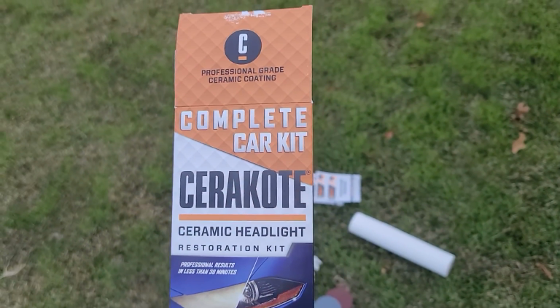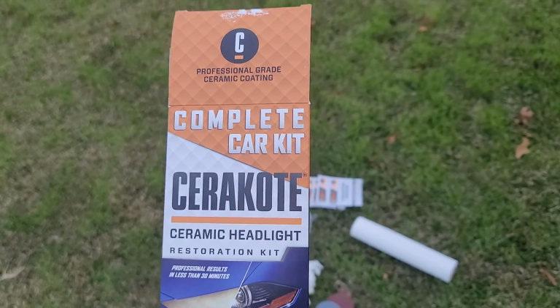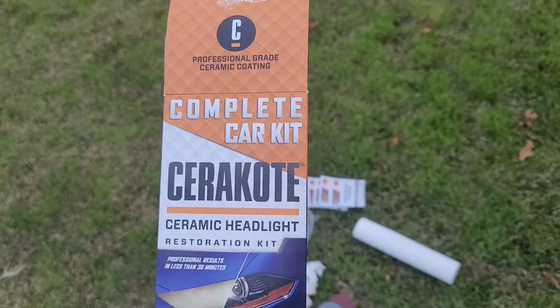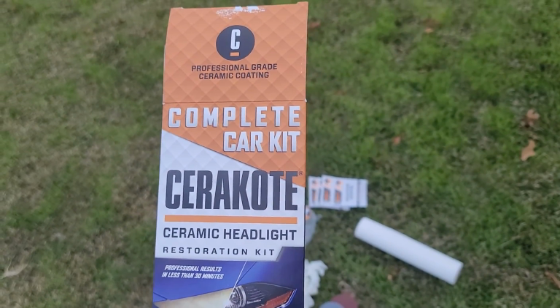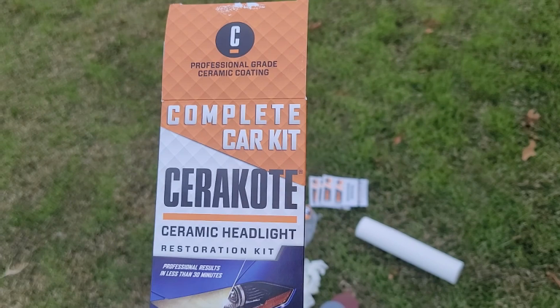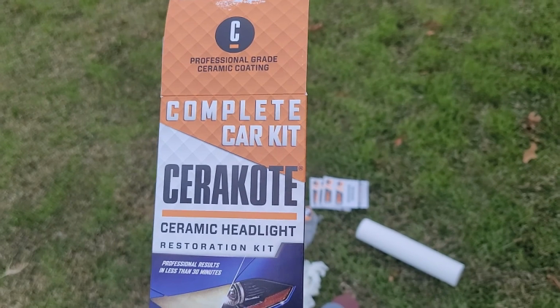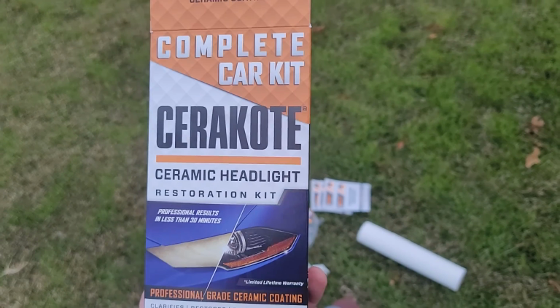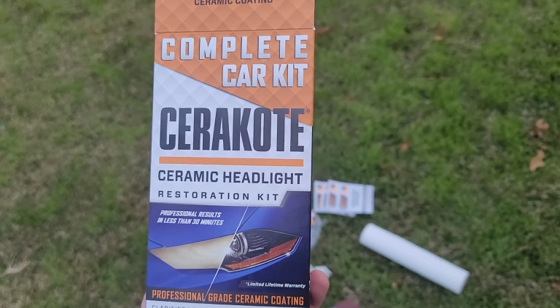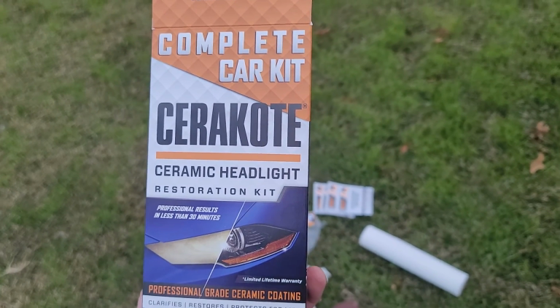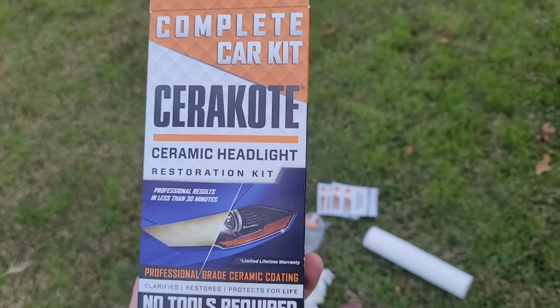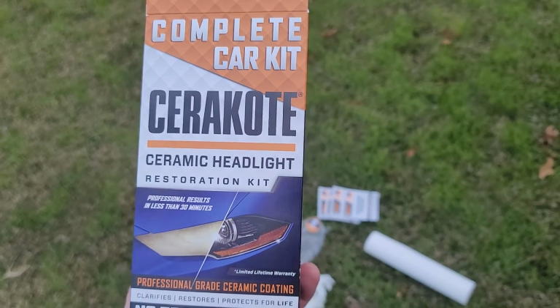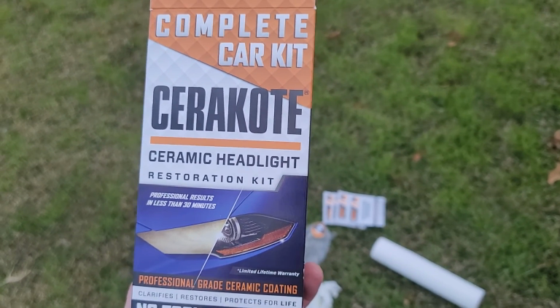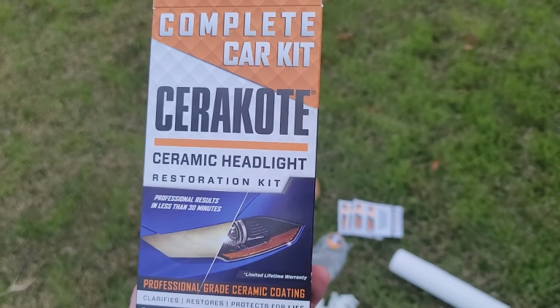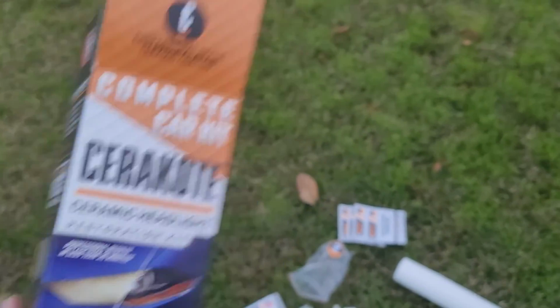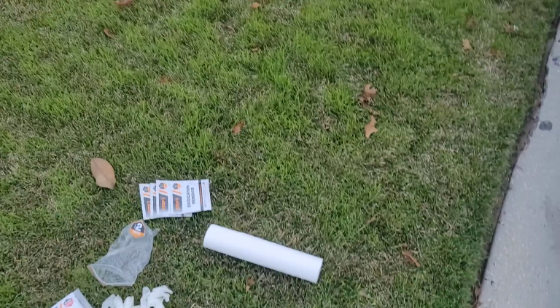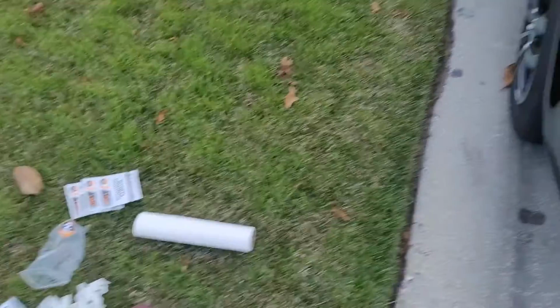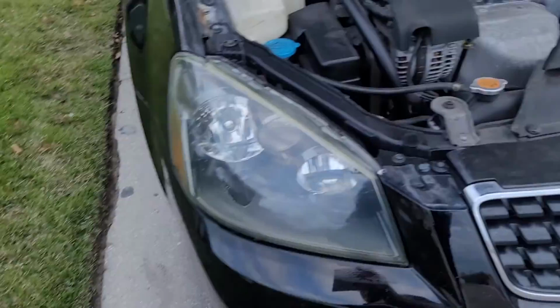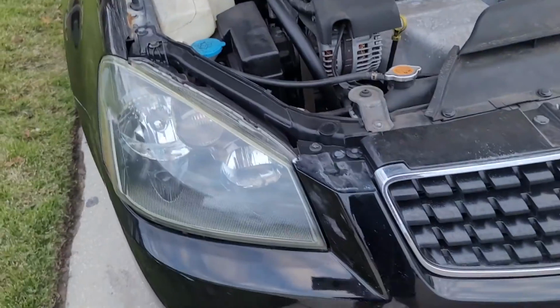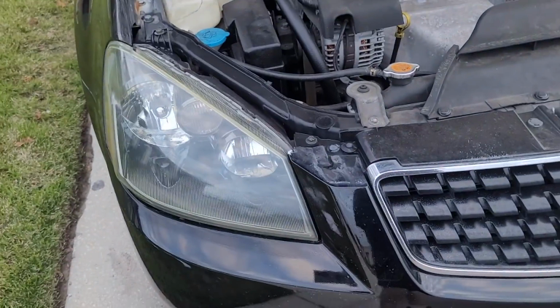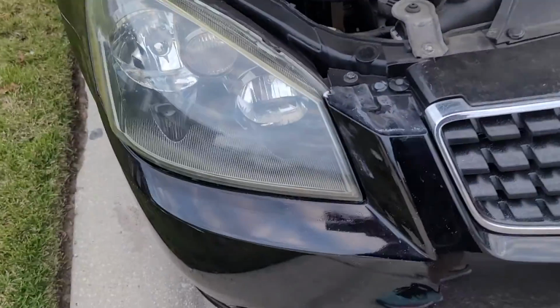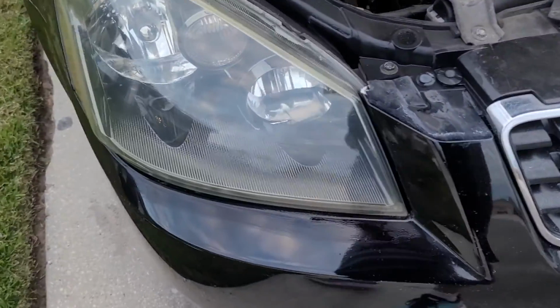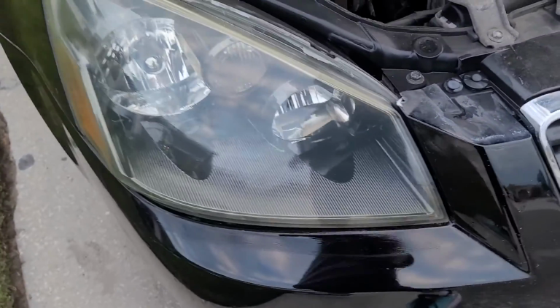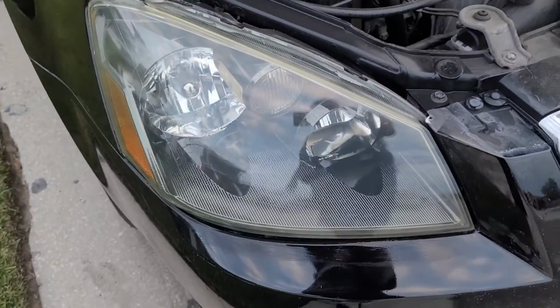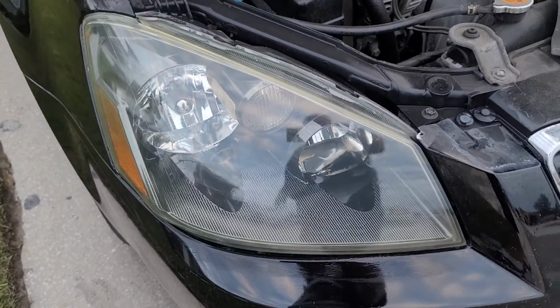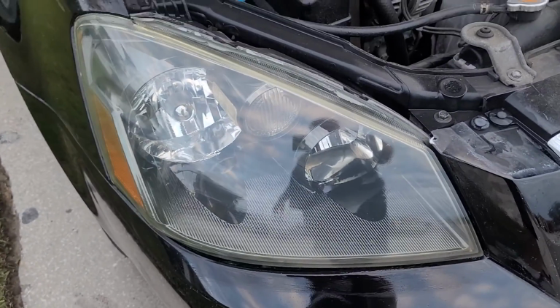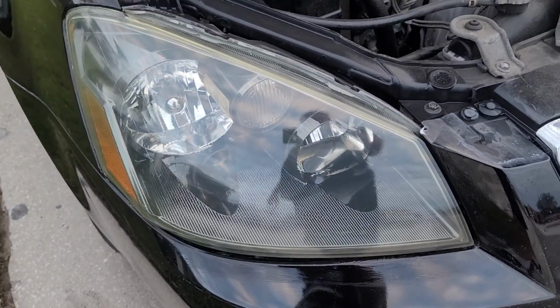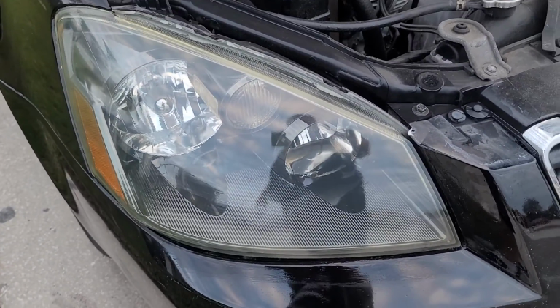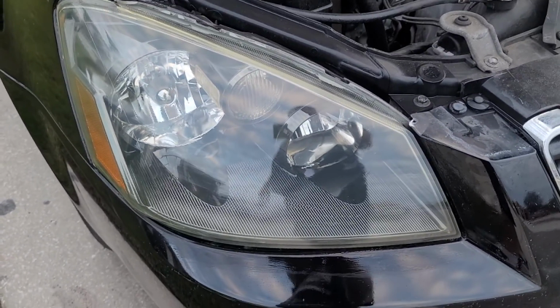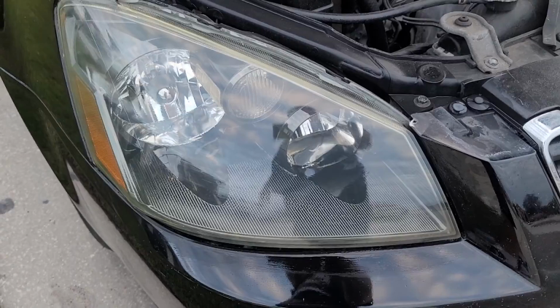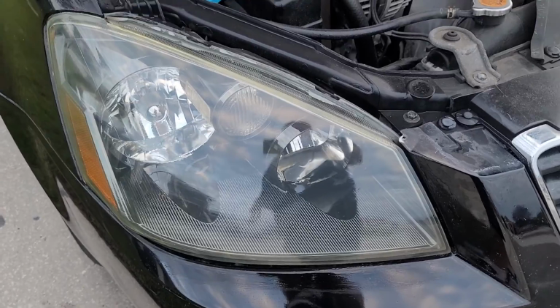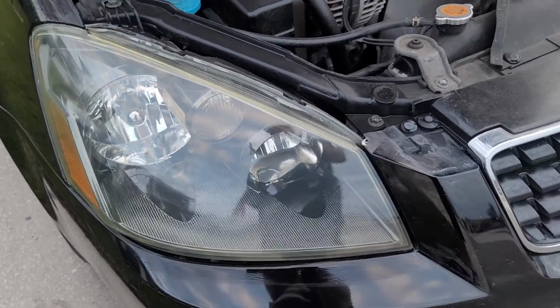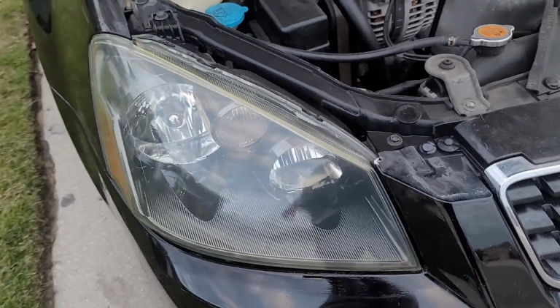Complete ceramic headlight kit. So right now all I've done is clean this one — got all the oxidation off of it. I haven't actually put the coating on it yet.